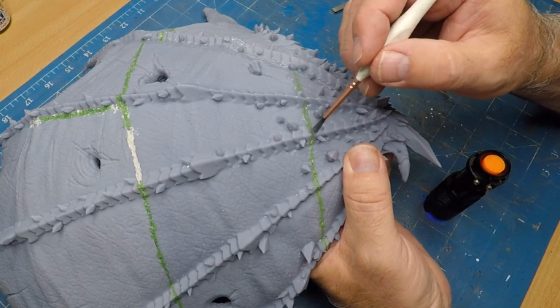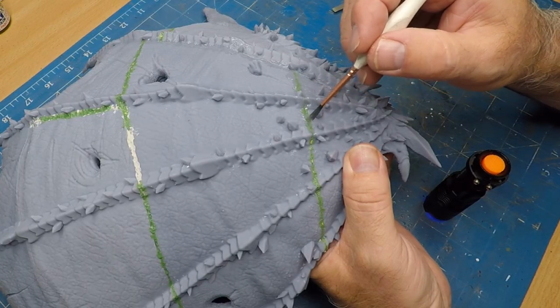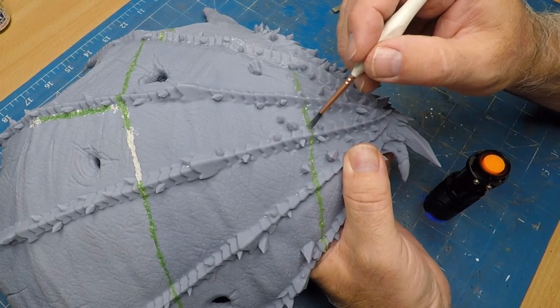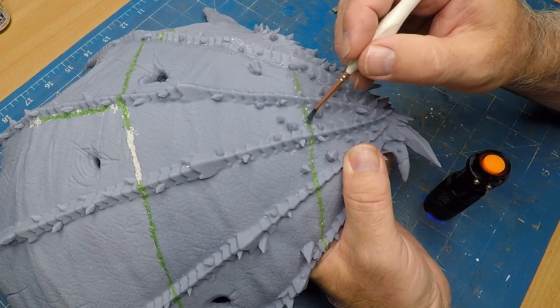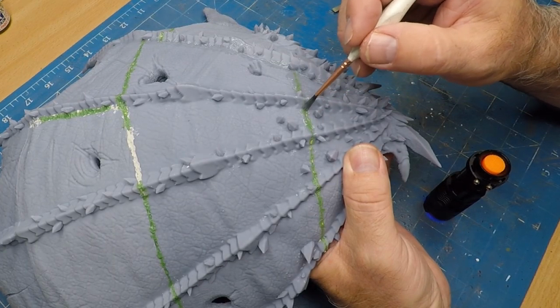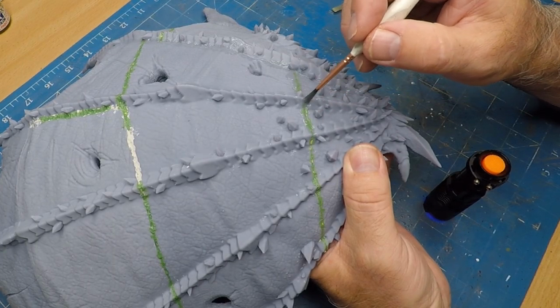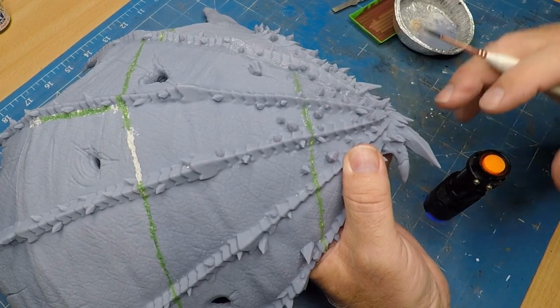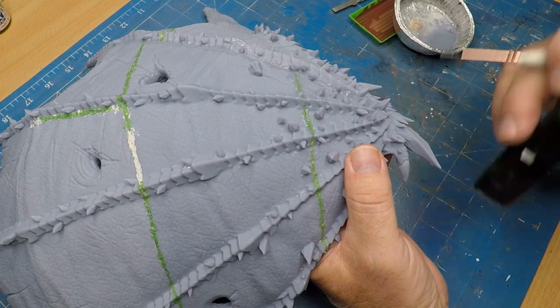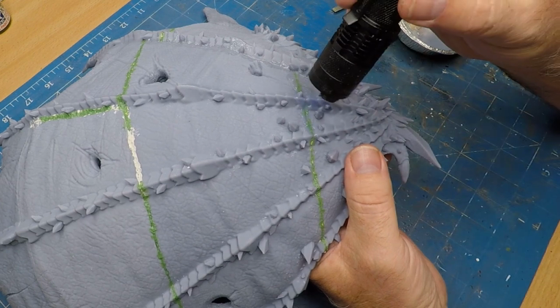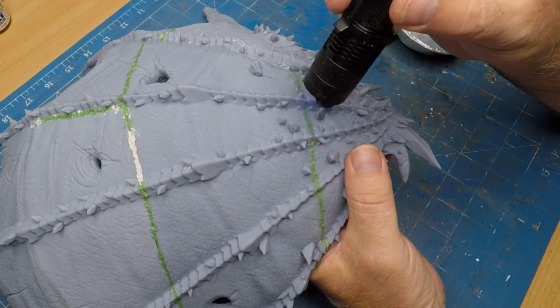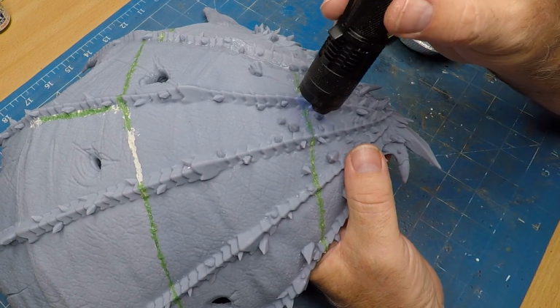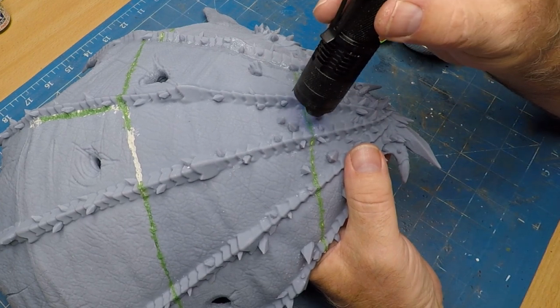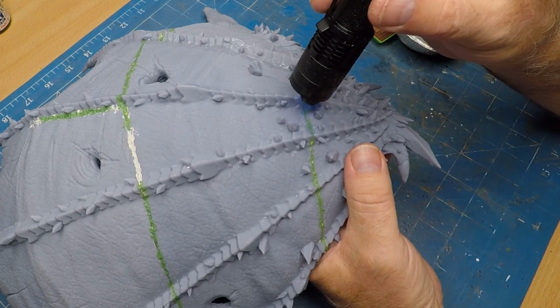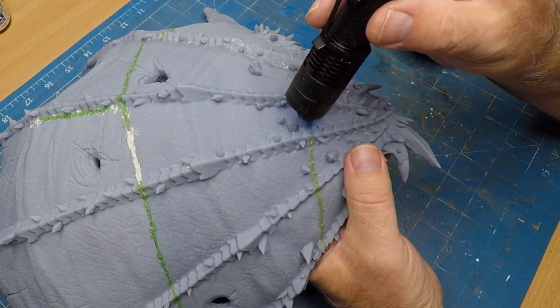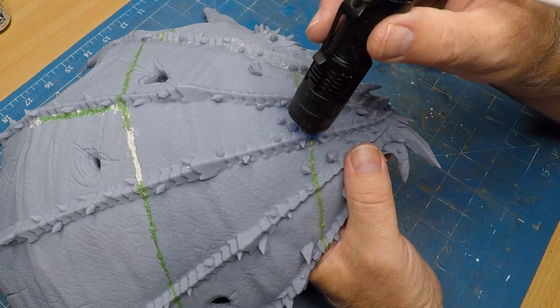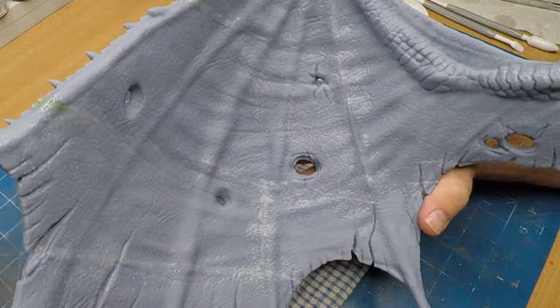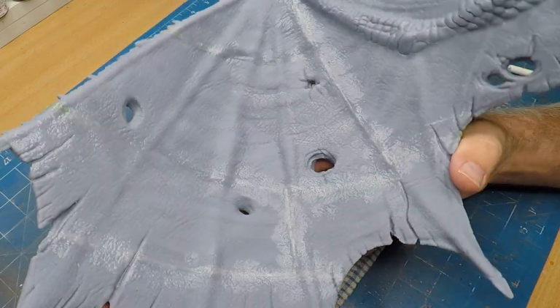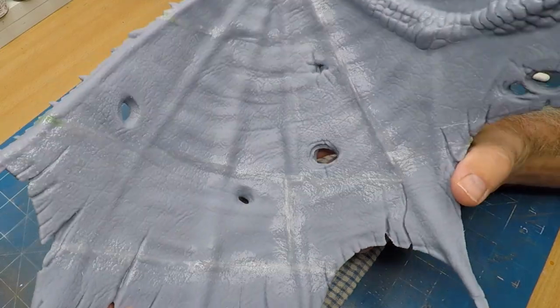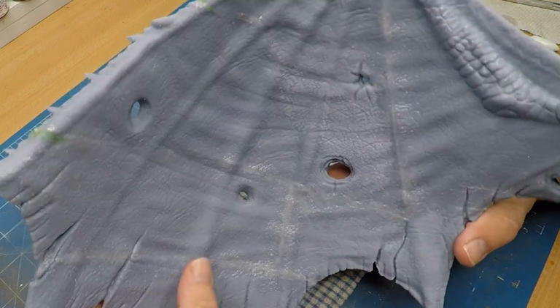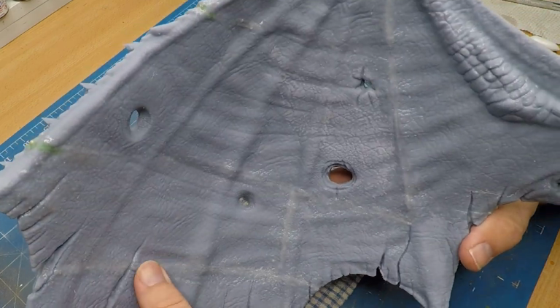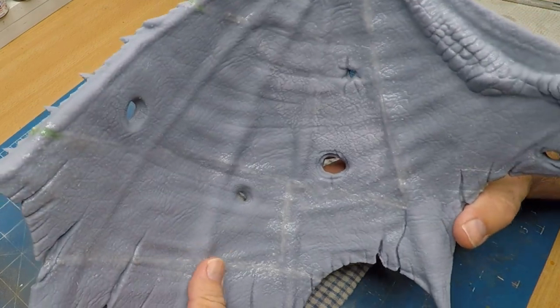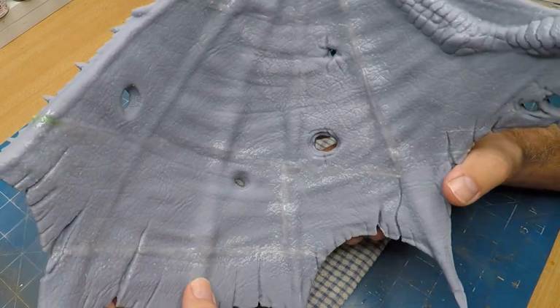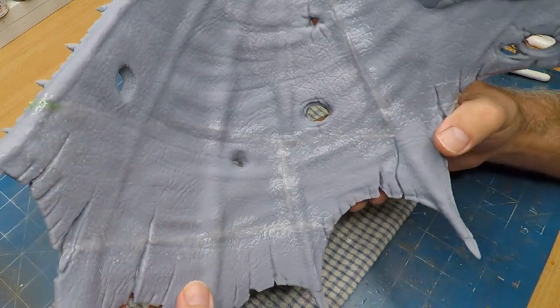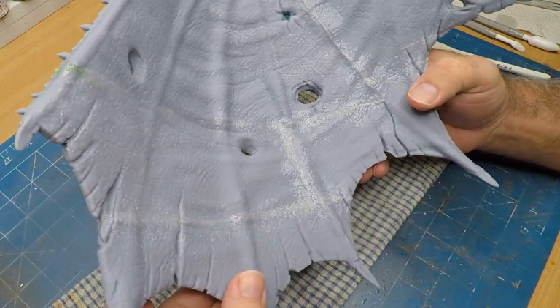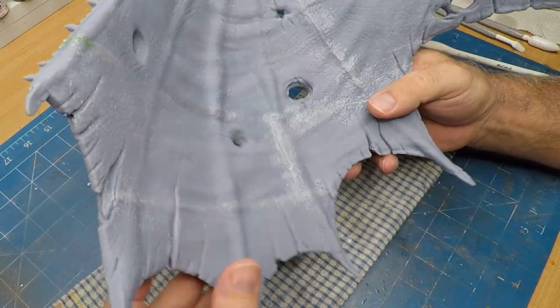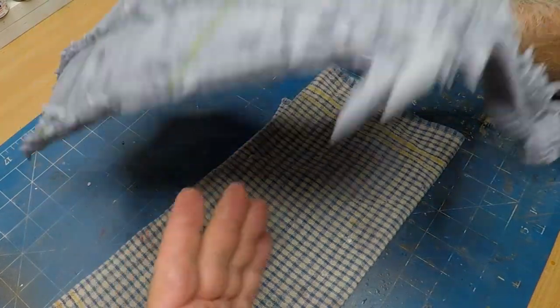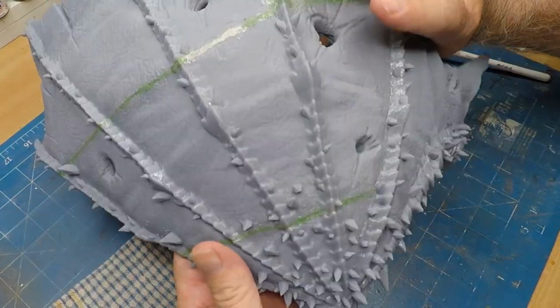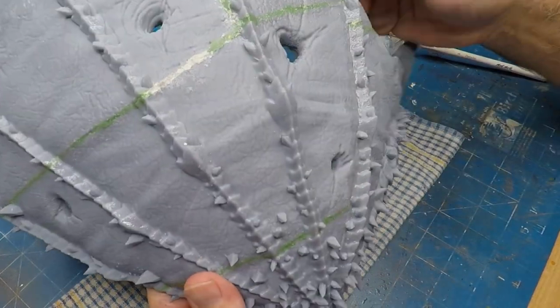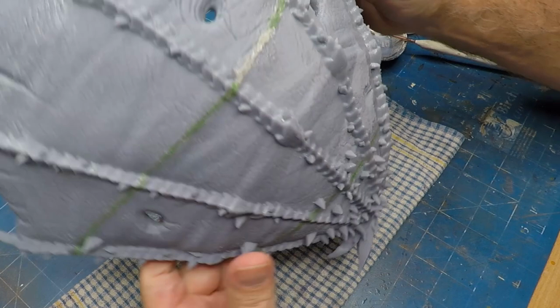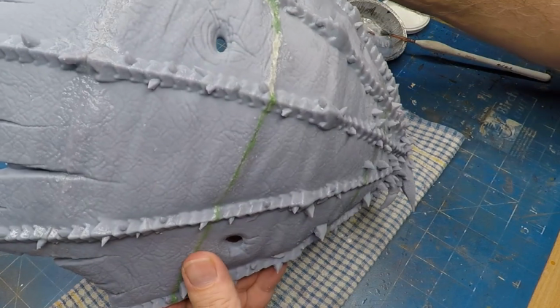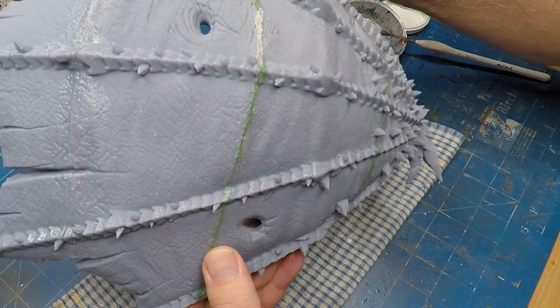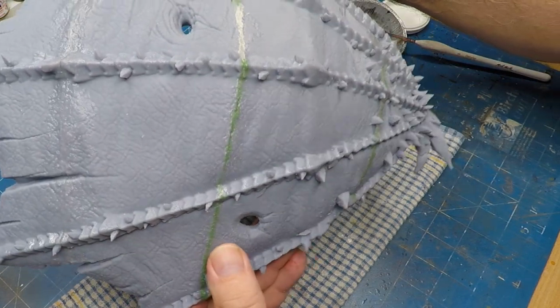I also went over all the seams just to smooth them out a bit. And after all that, this is how good it looks. The techniques I used allowed me to retain the texture in the wings, which was really good.